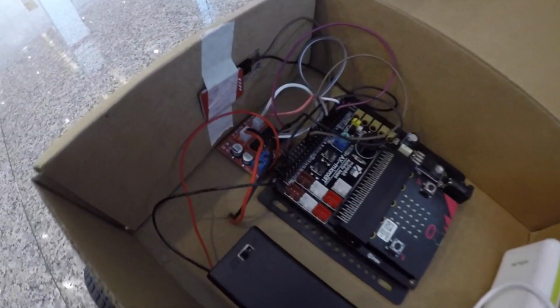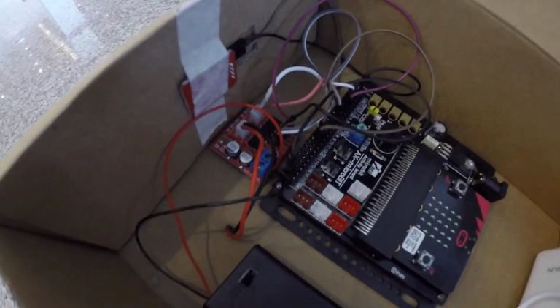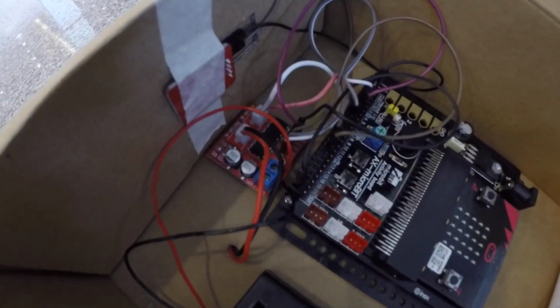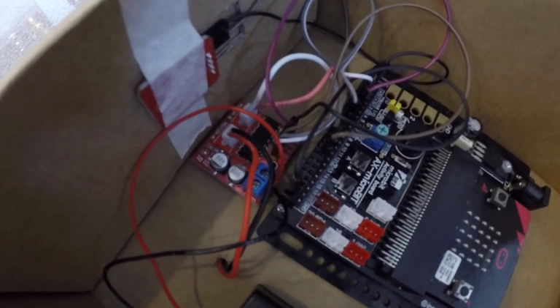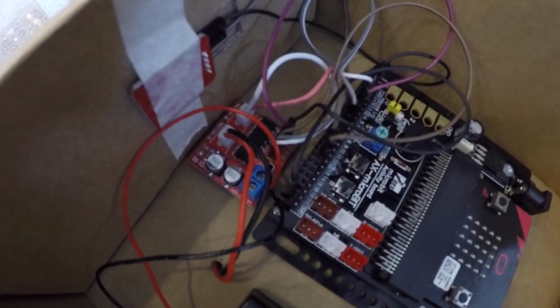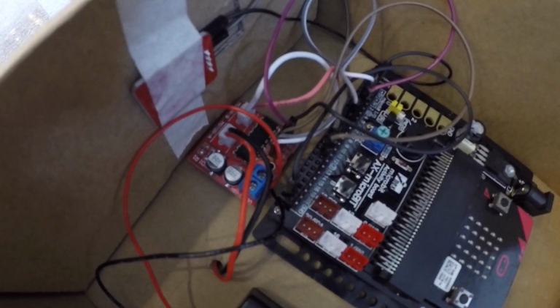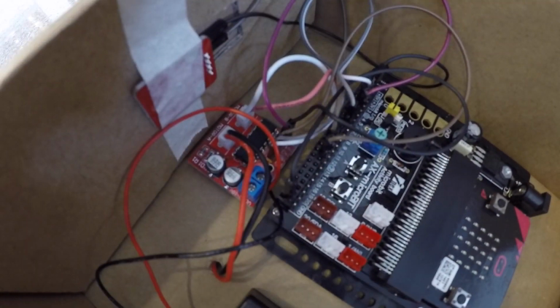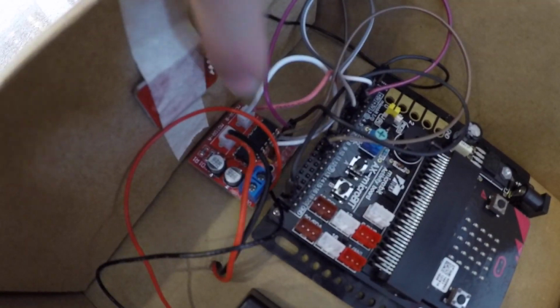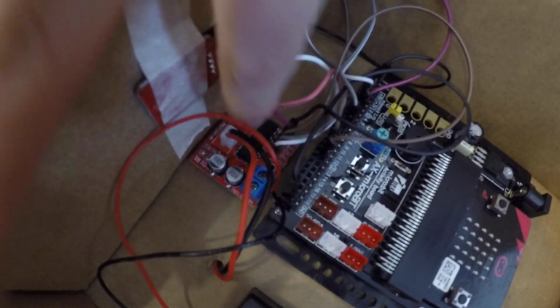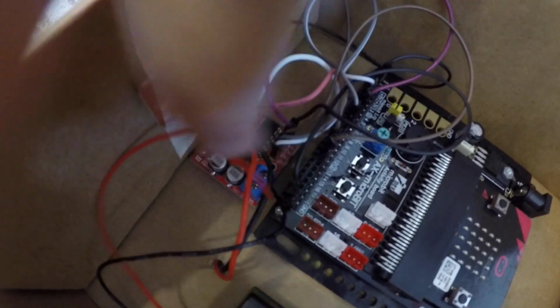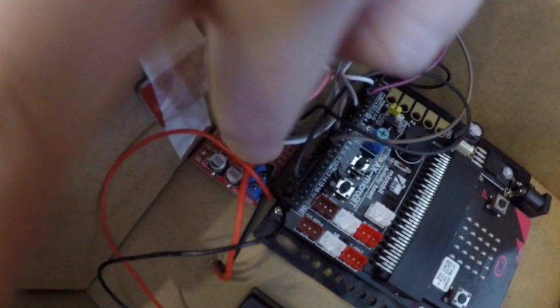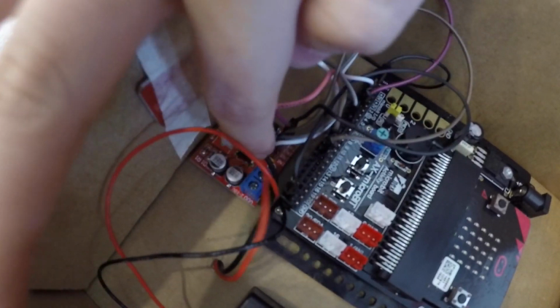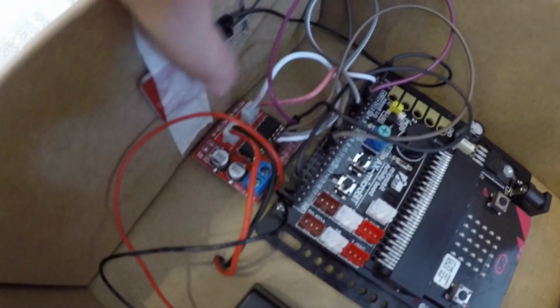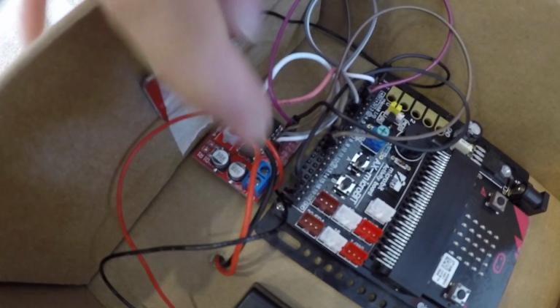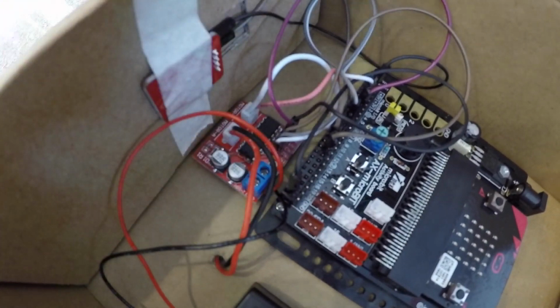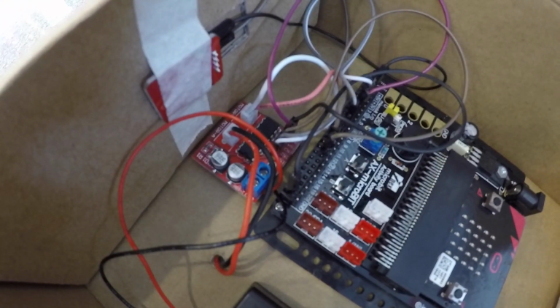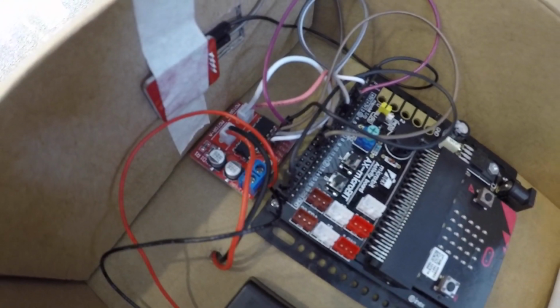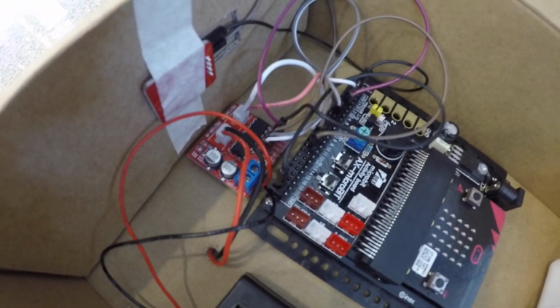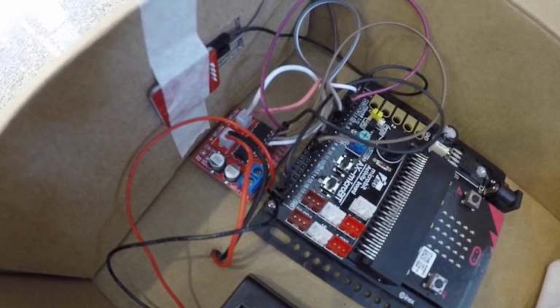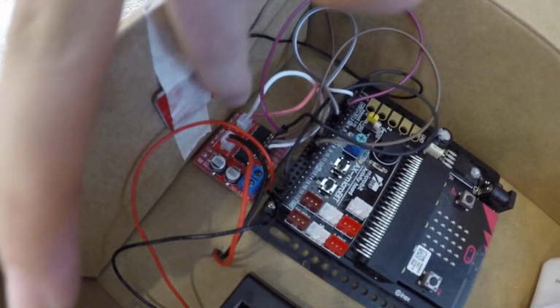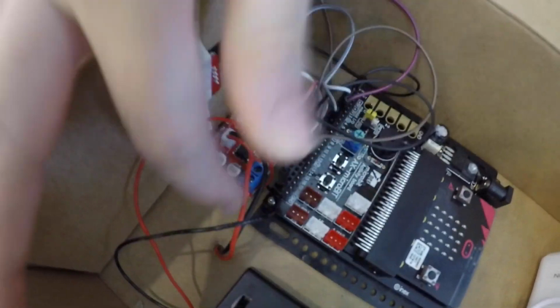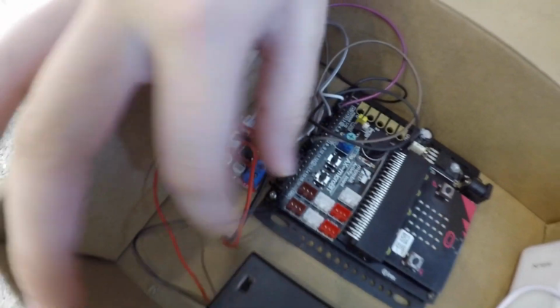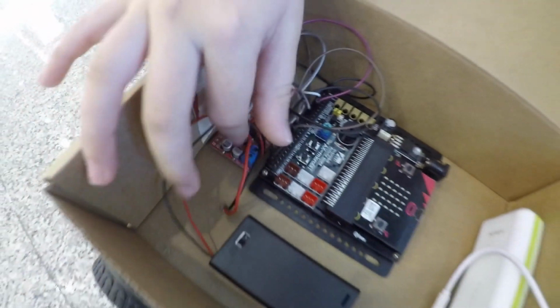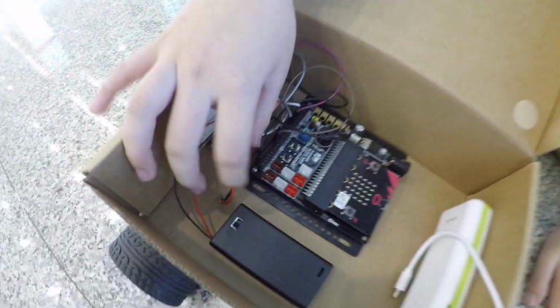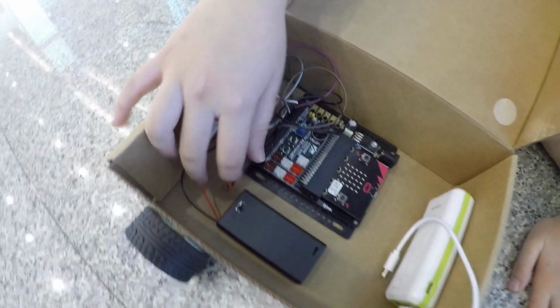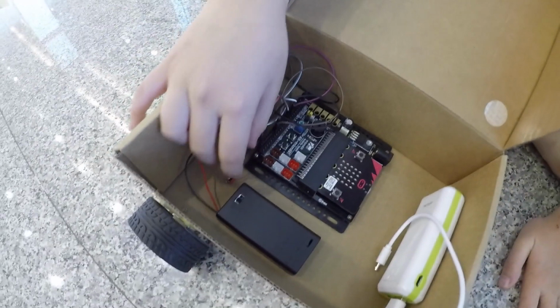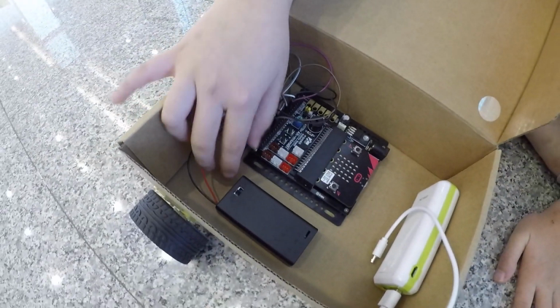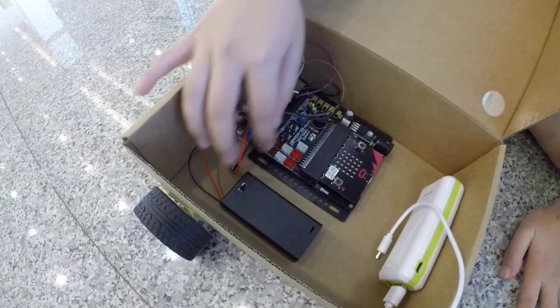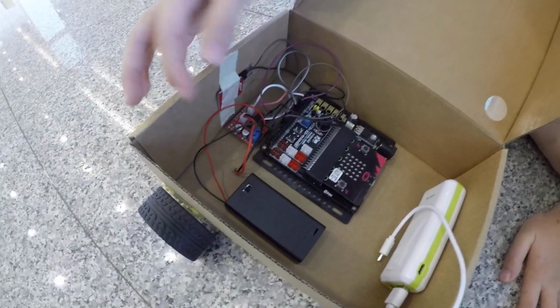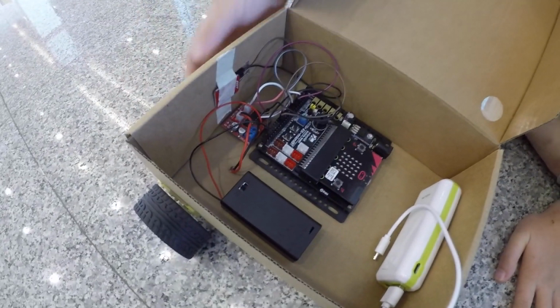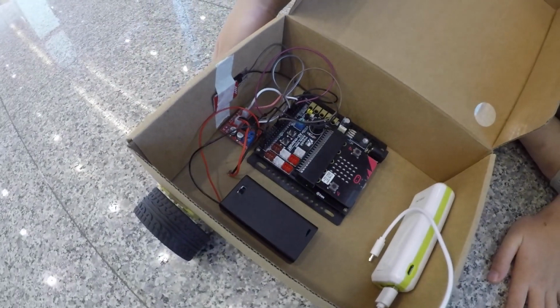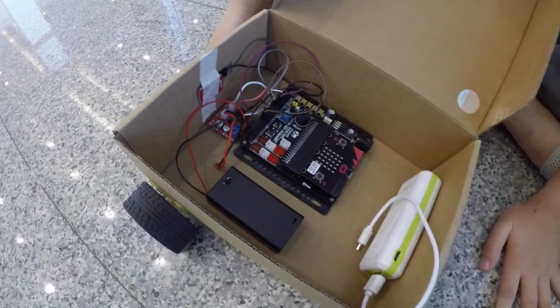Let me go closer. The red circuit? There's an IC sticking on it, and as you can see, these two wires are wired down to the motor, as seen through the holes below.